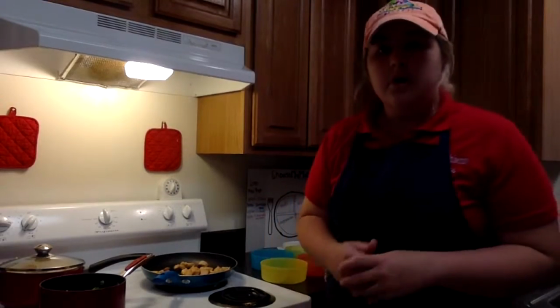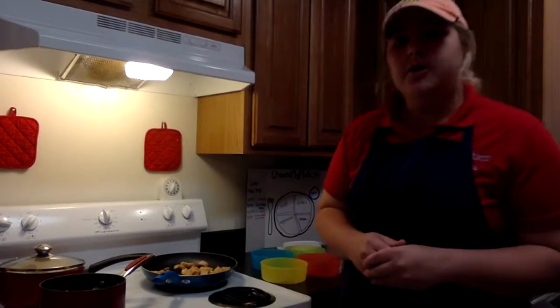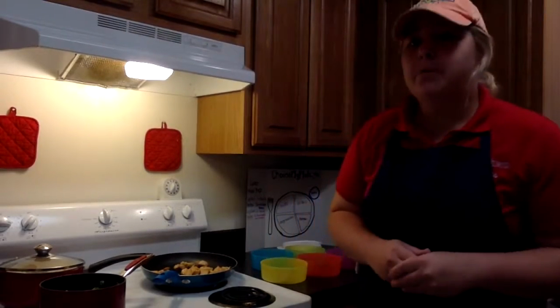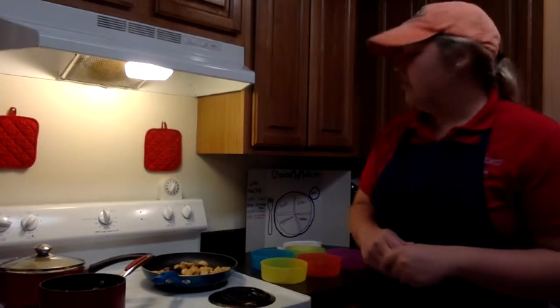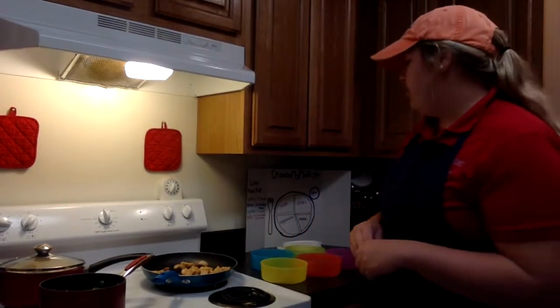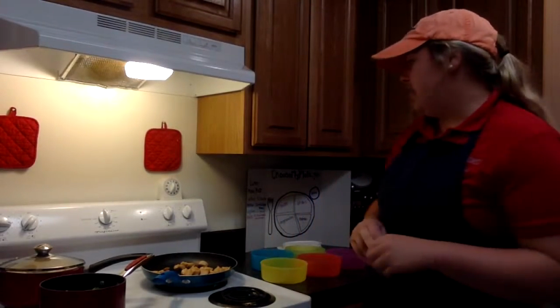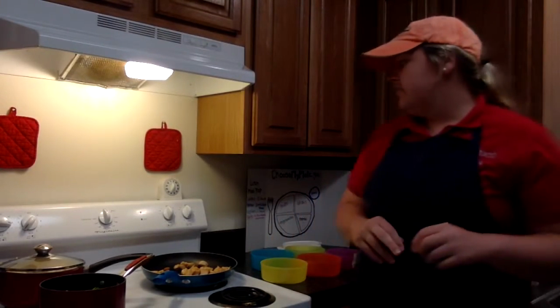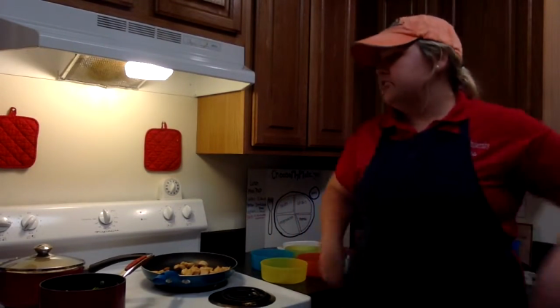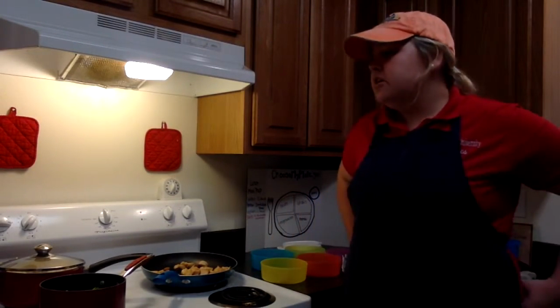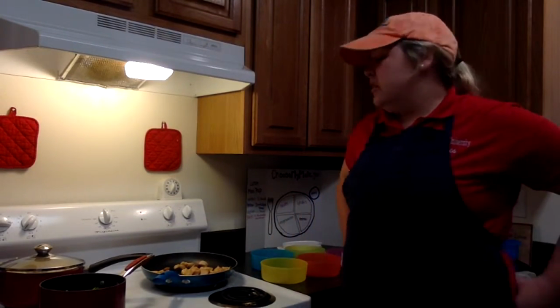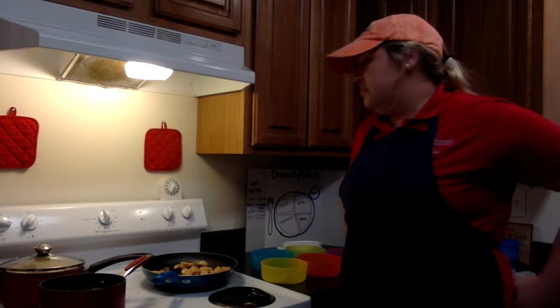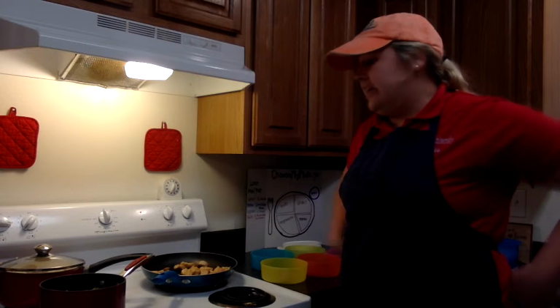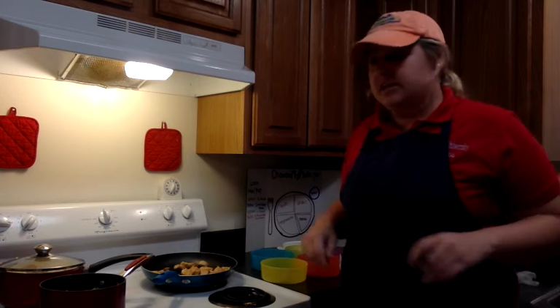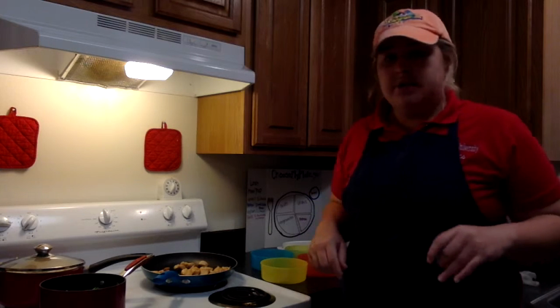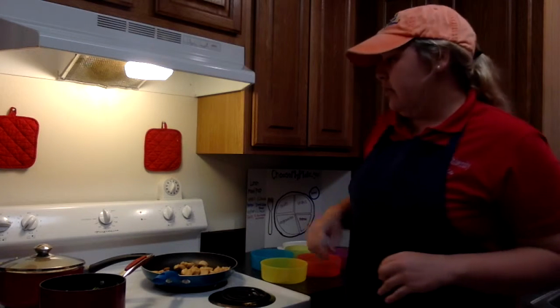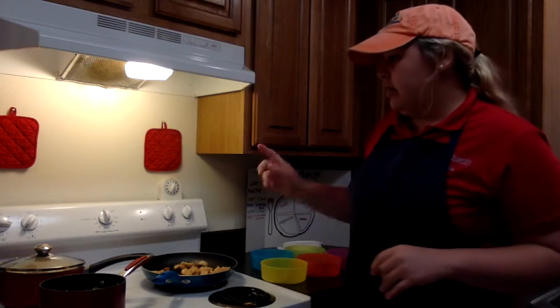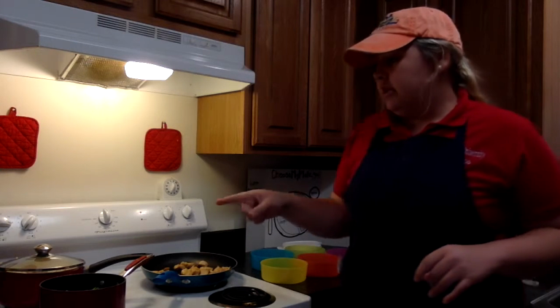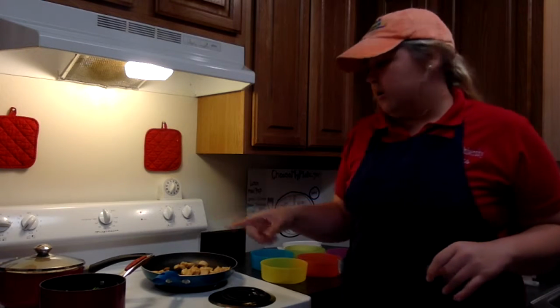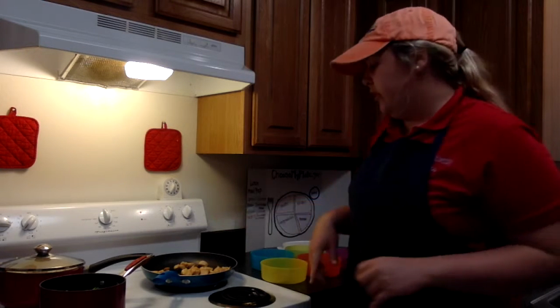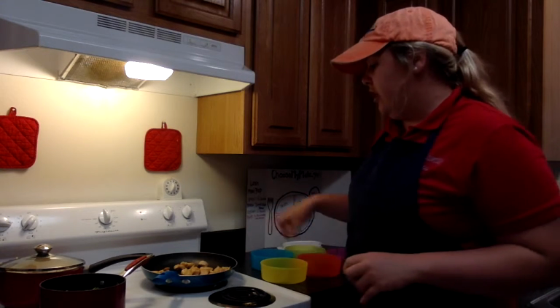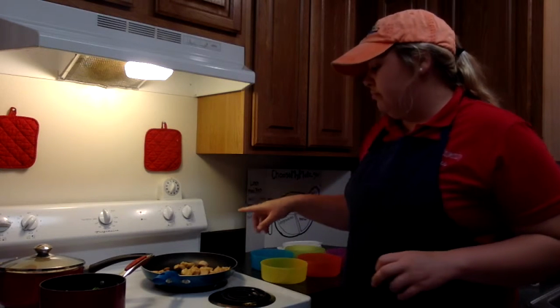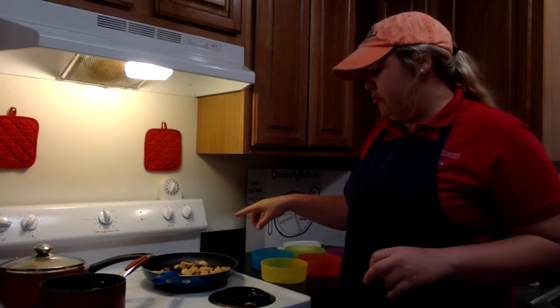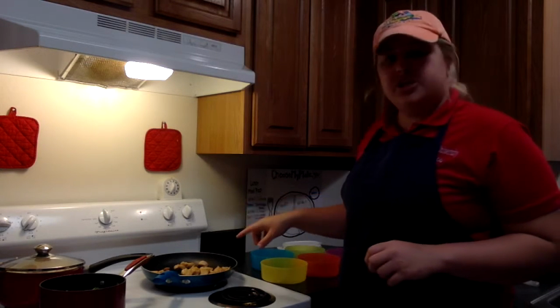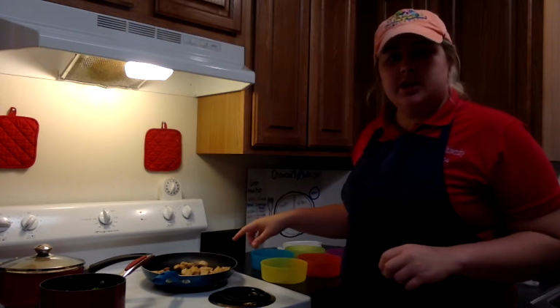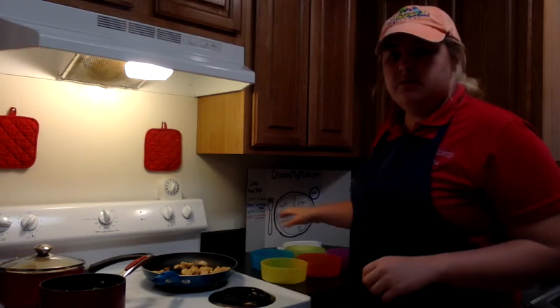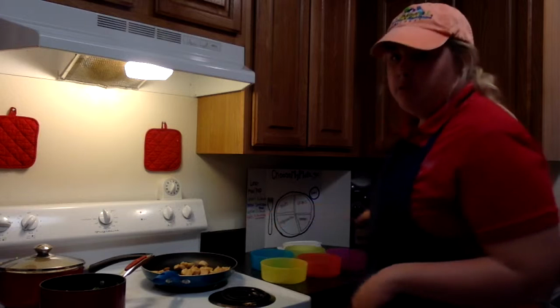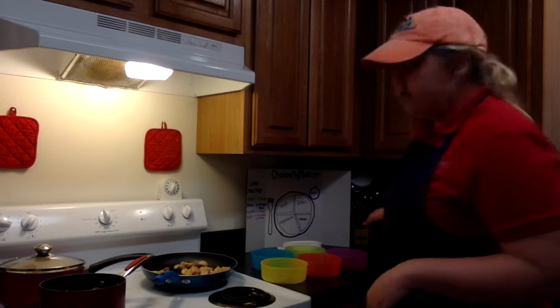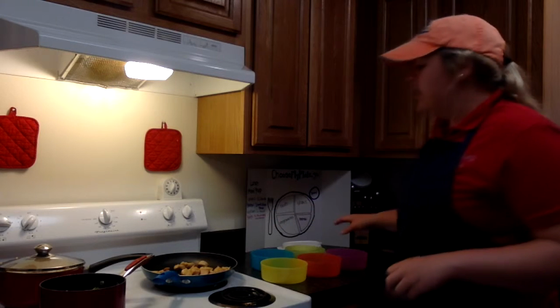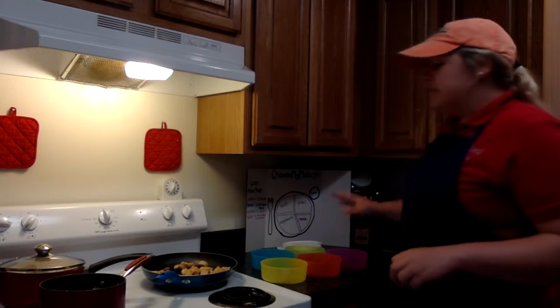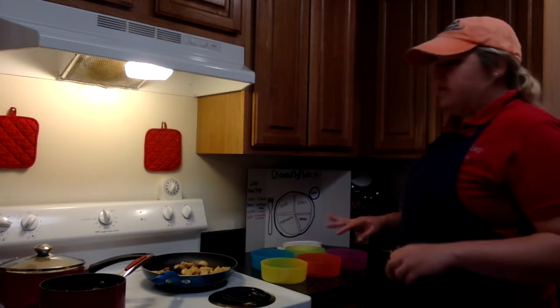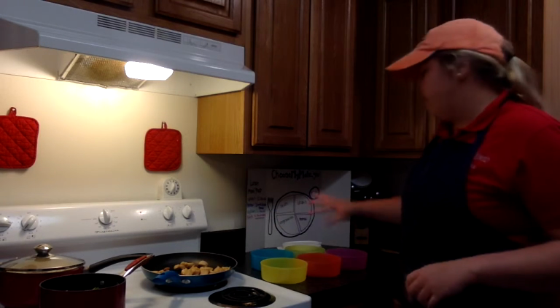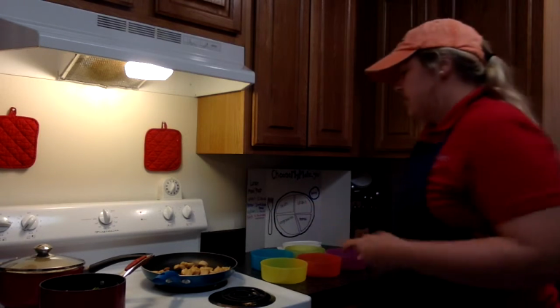While we wait on the rice to finish — it should be dinging any time now — and the broccoli is on, we're going to go ahead and put the chicken into the little bowls over here and separate them for five minutes.